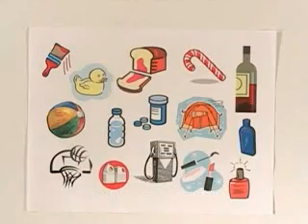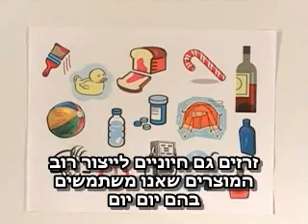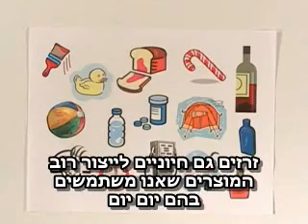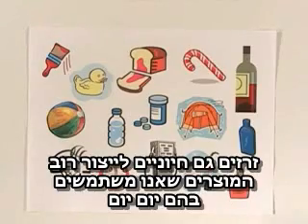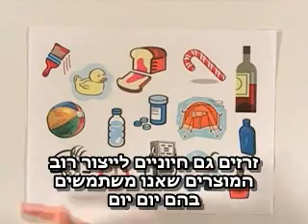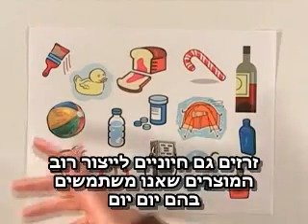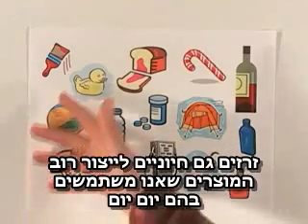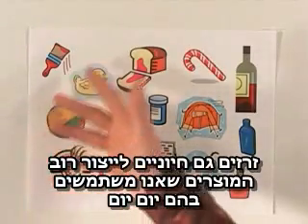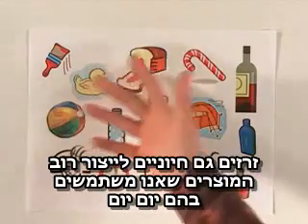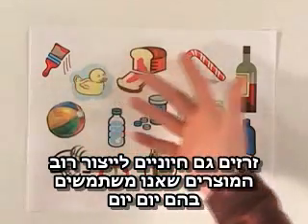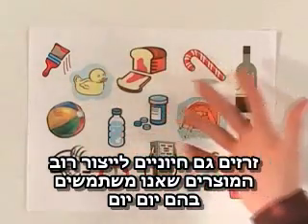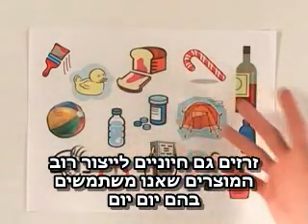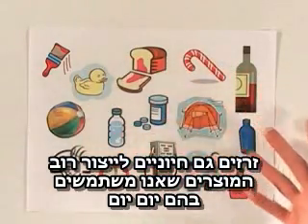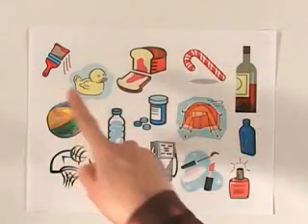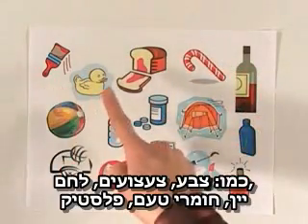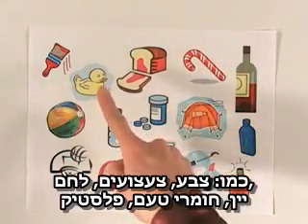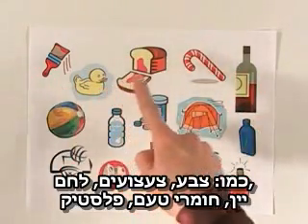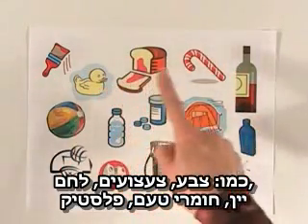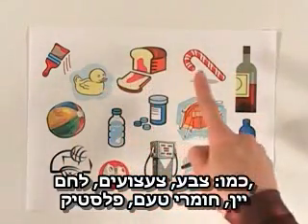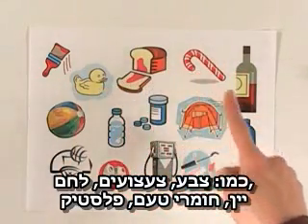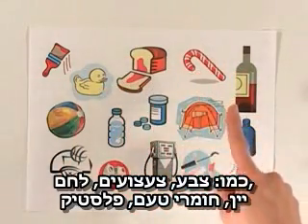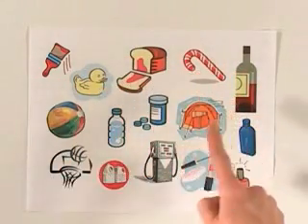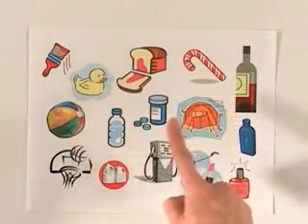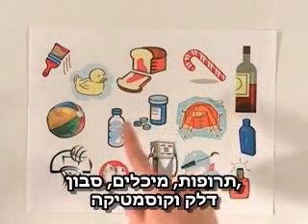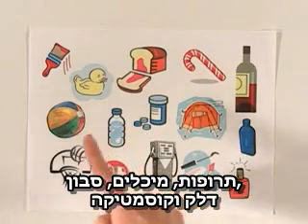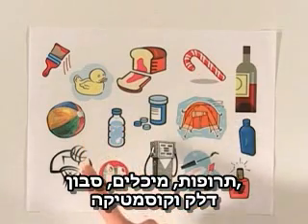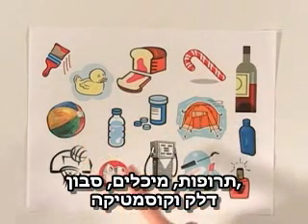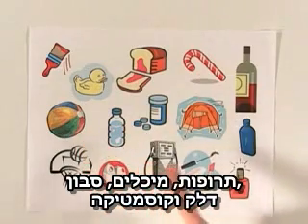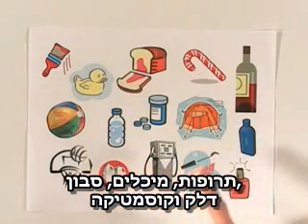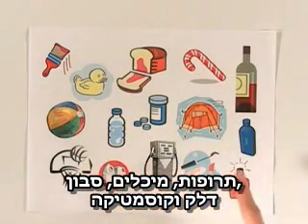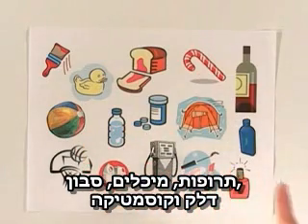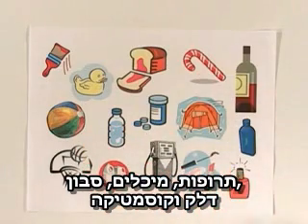Catalysts are also essential for making most of the products that you use every day, like paint, toys, bread, wine, food flavorings, plastics, drugs, camping gear, athletic wear, detergents, fuels, and cosmetics.